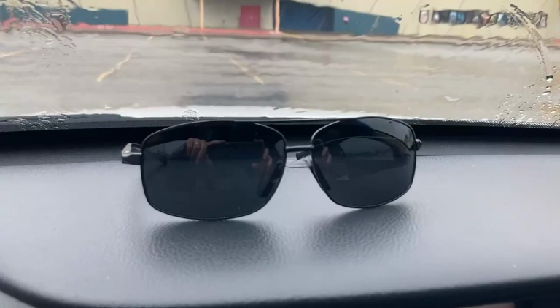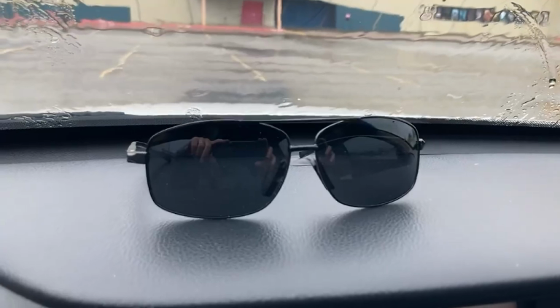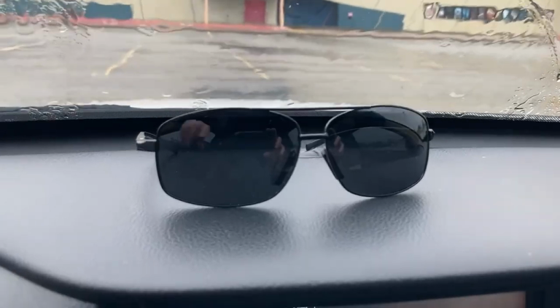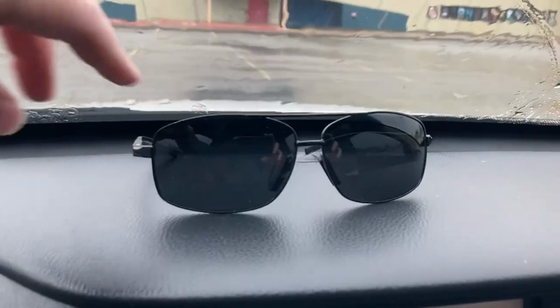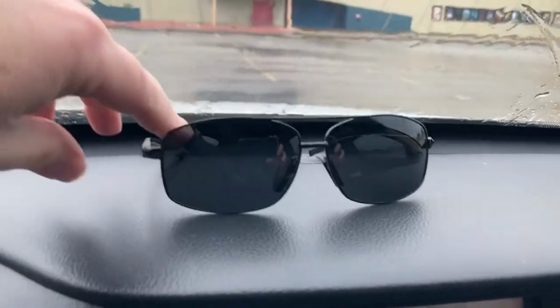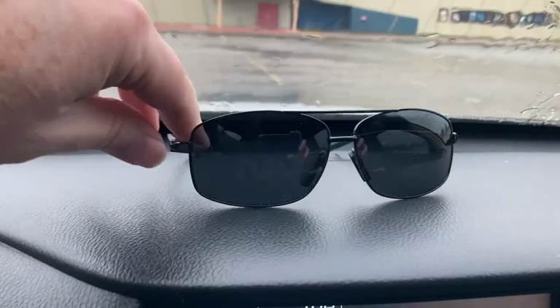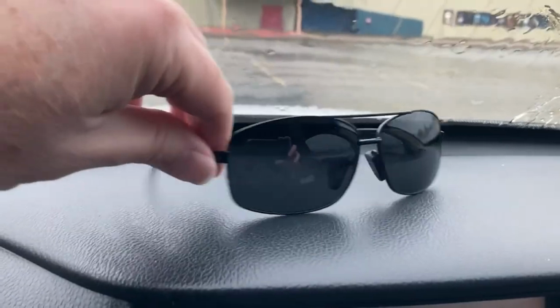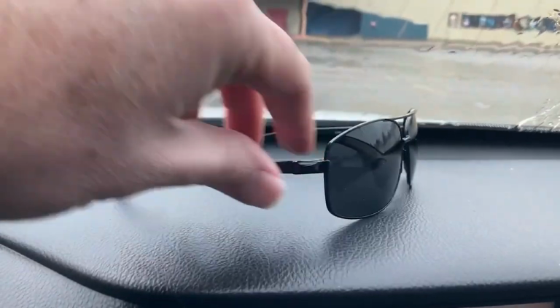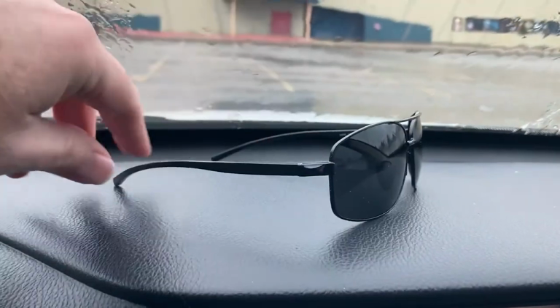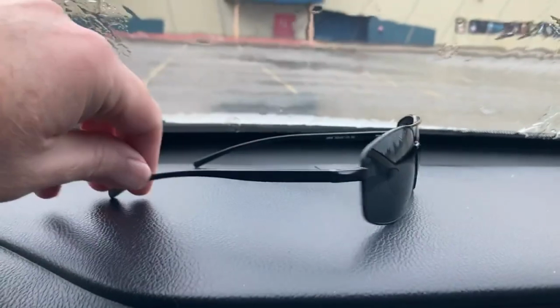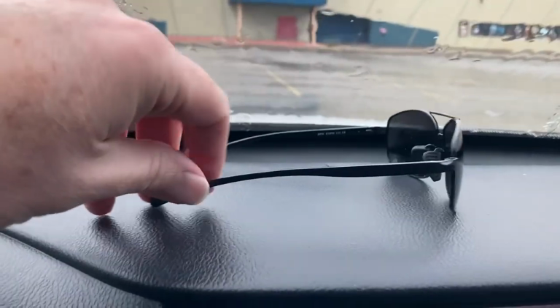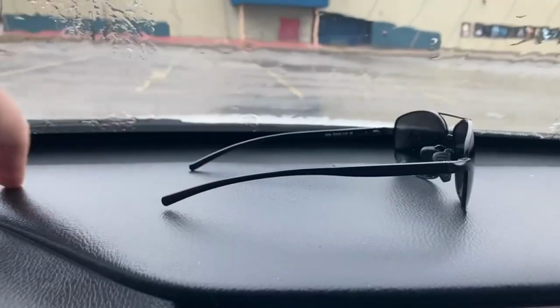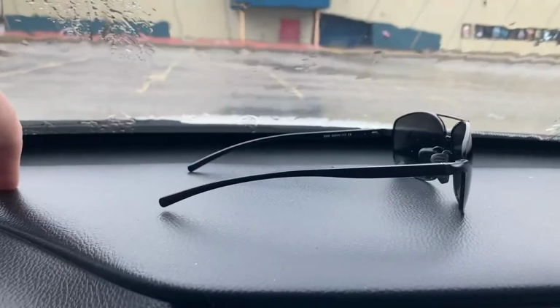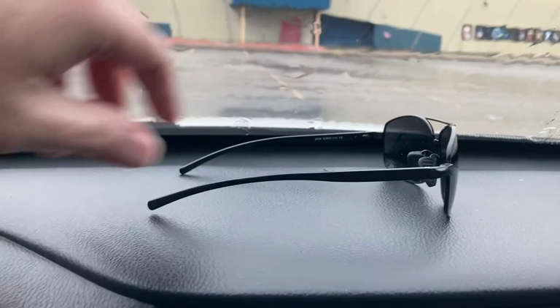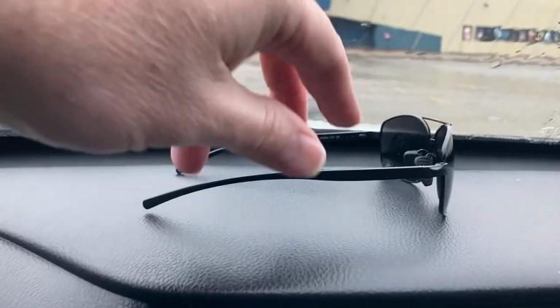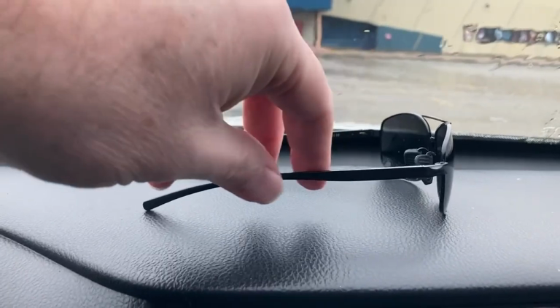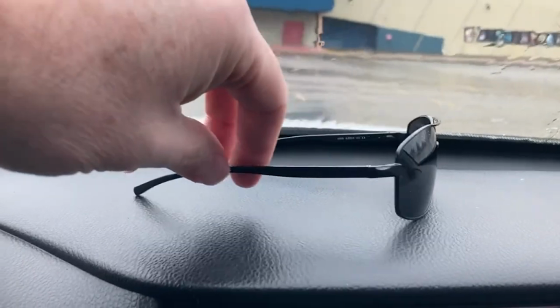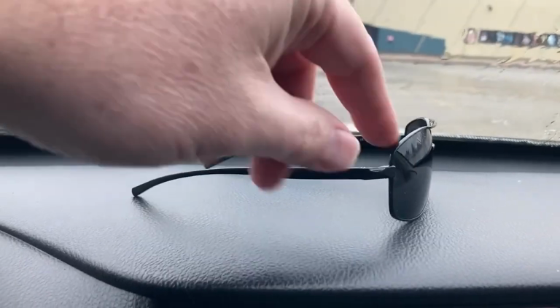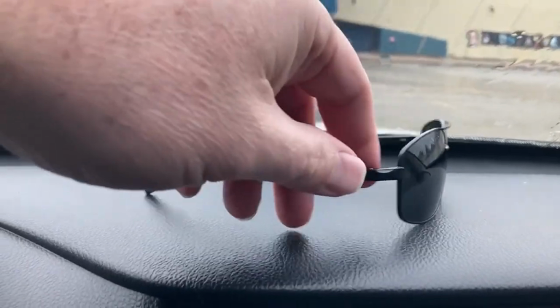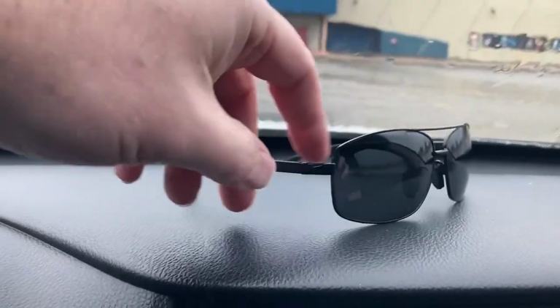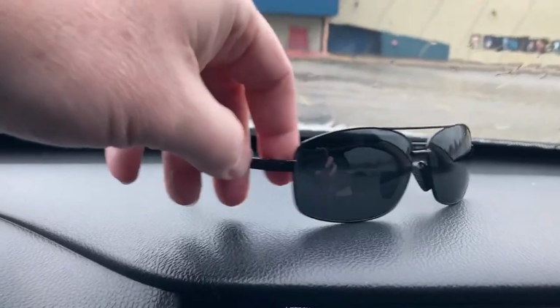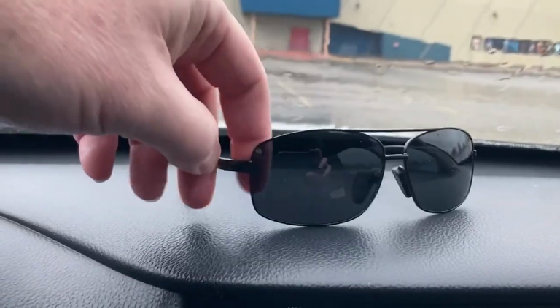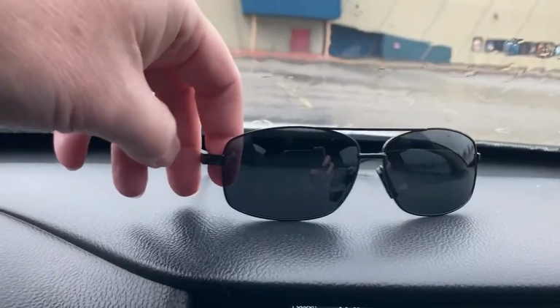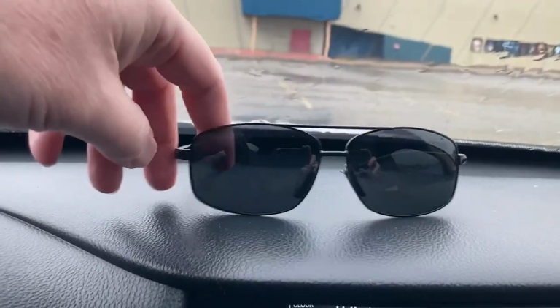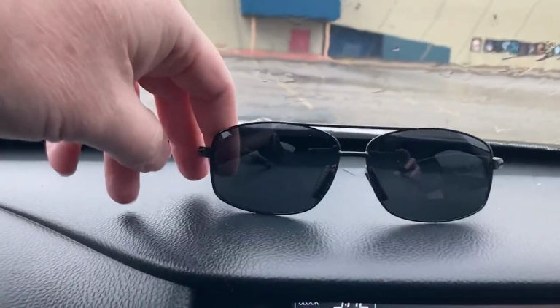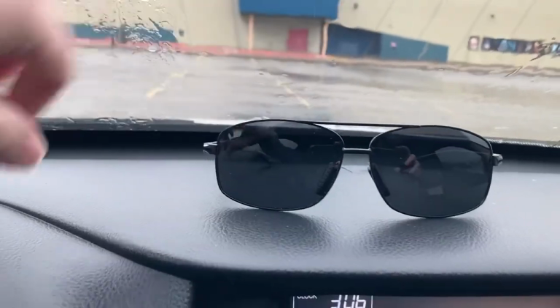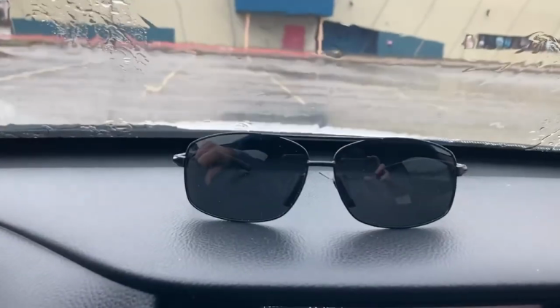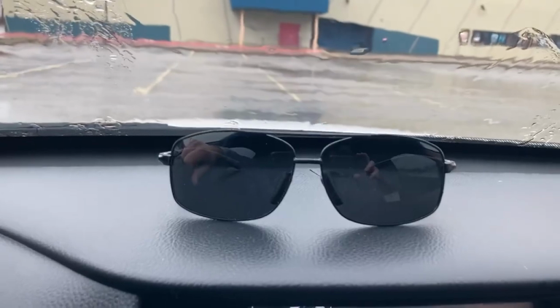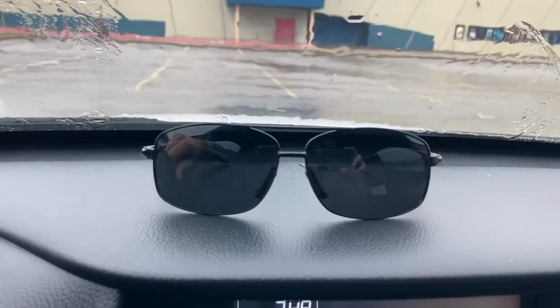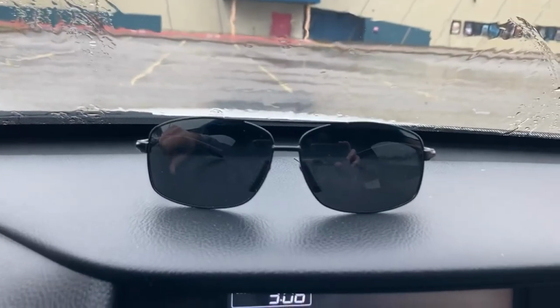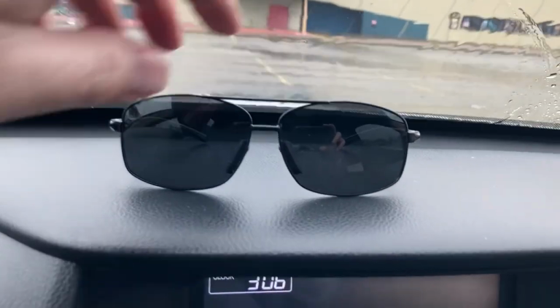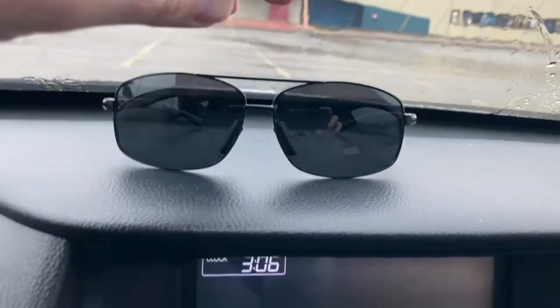What's going on everybody? I'm going to do a quick review of the Sungate Polarized Sunglasses. This is actually the second pair that I've bought of these — the first pair I left in a truck that I traded in.